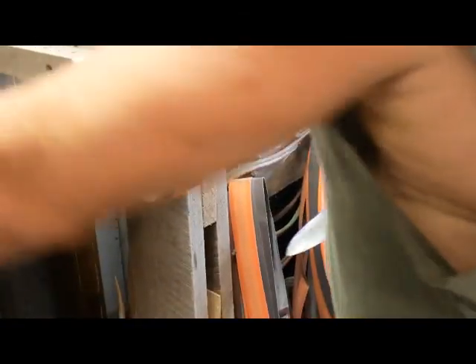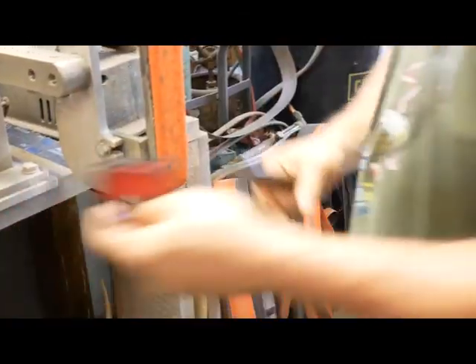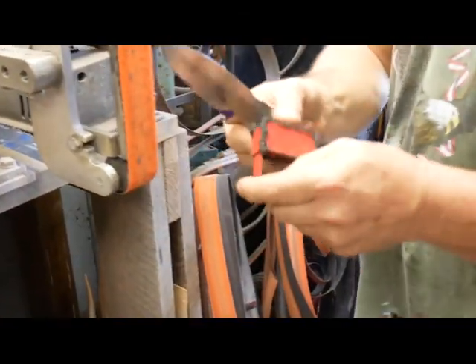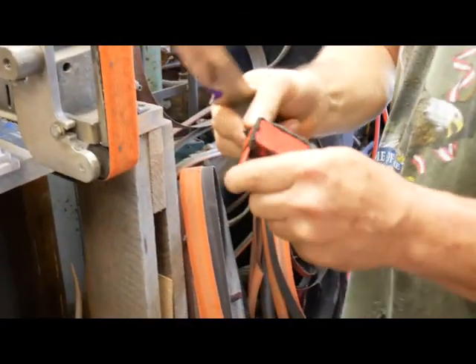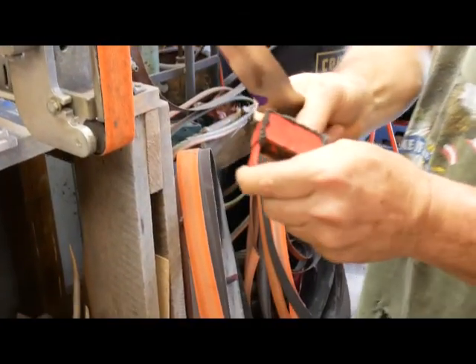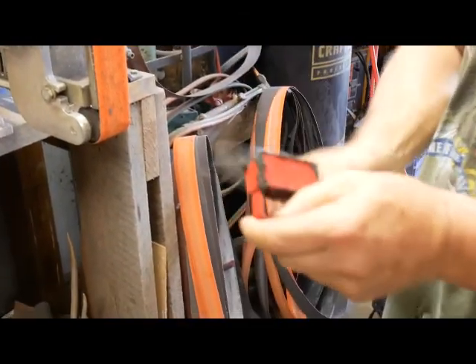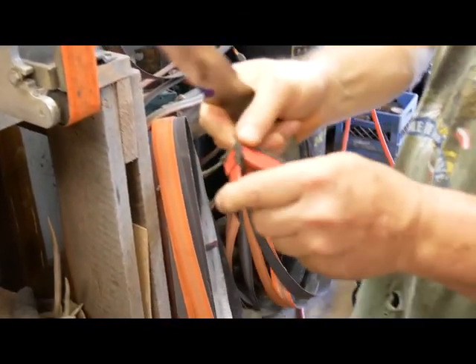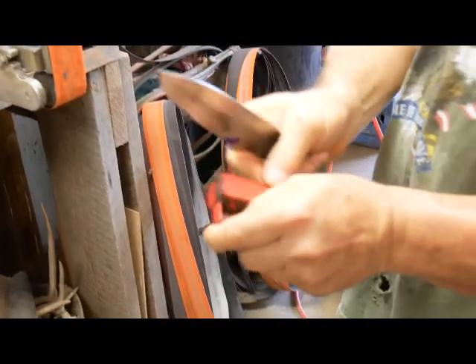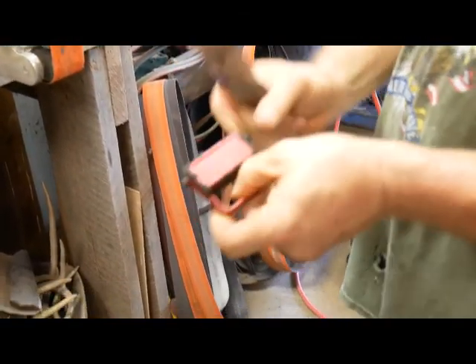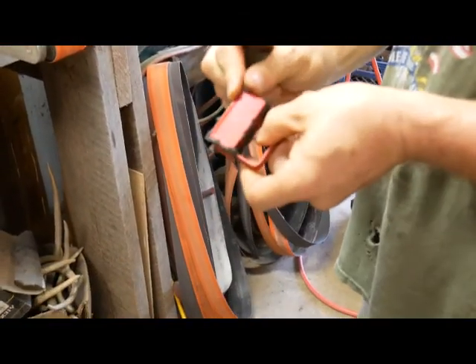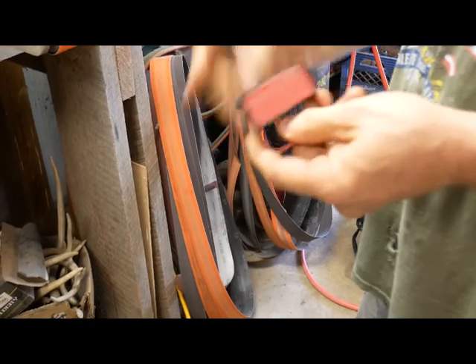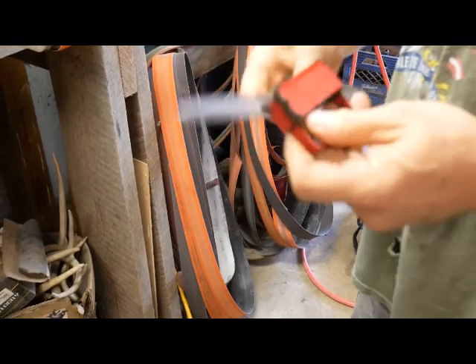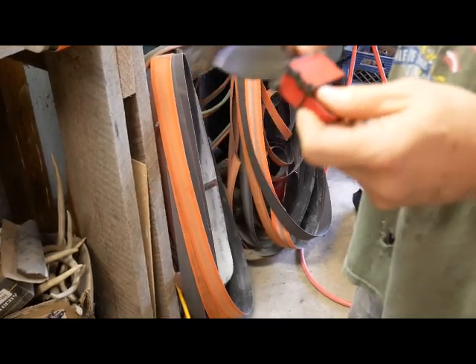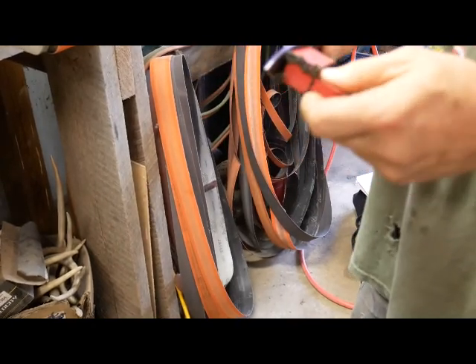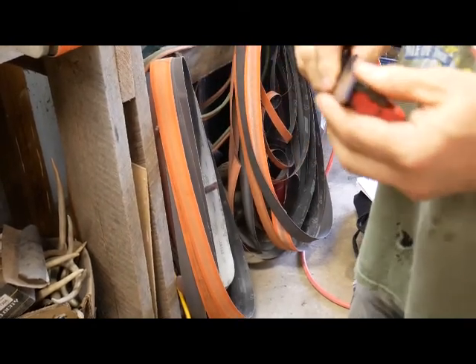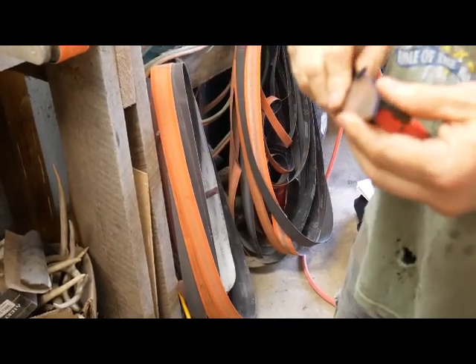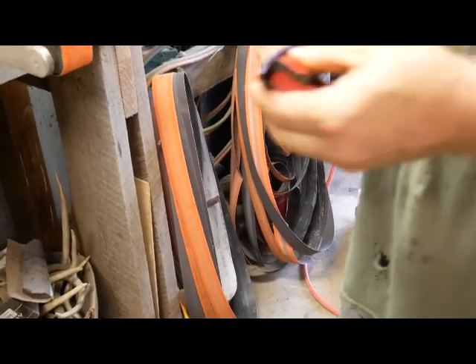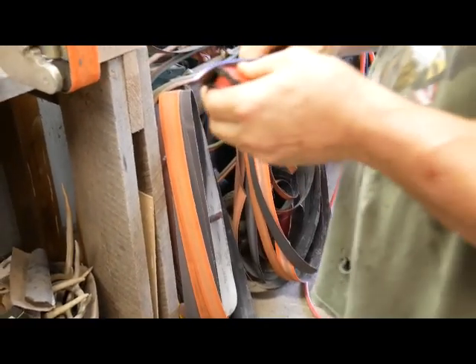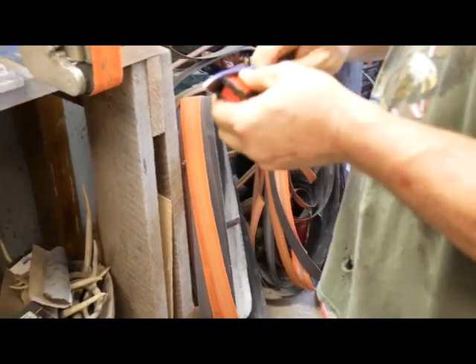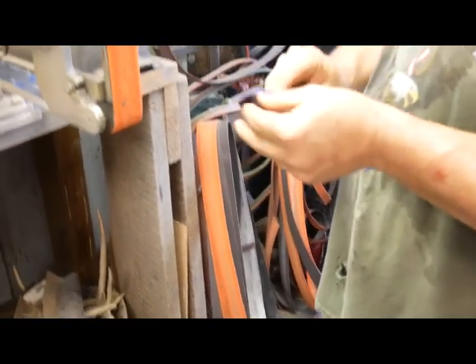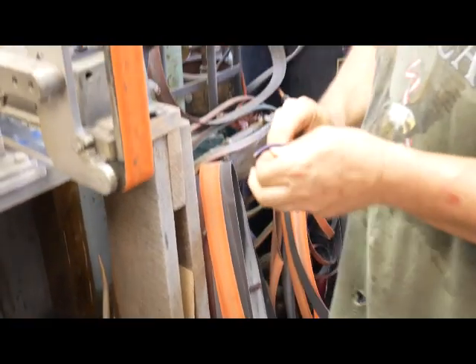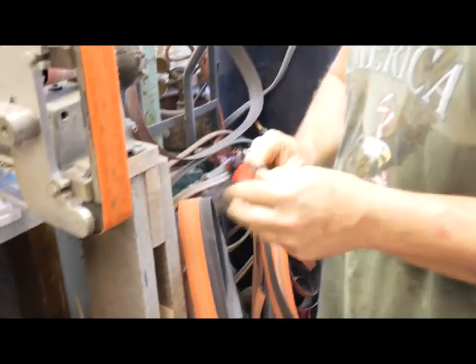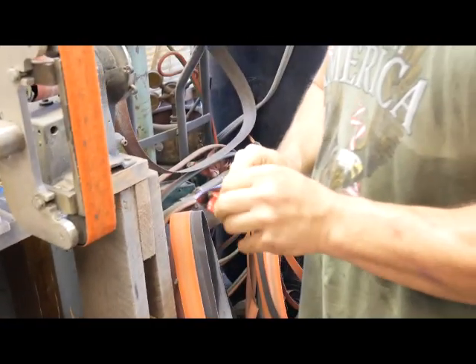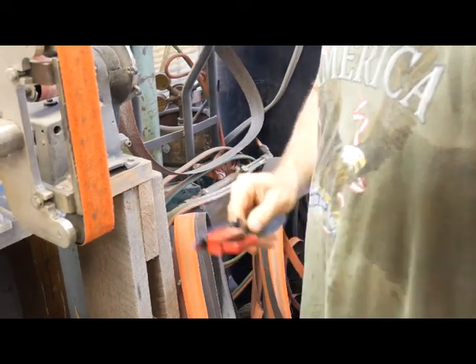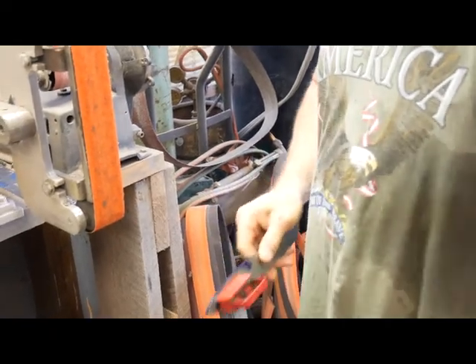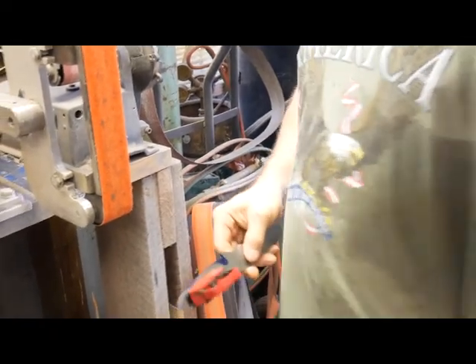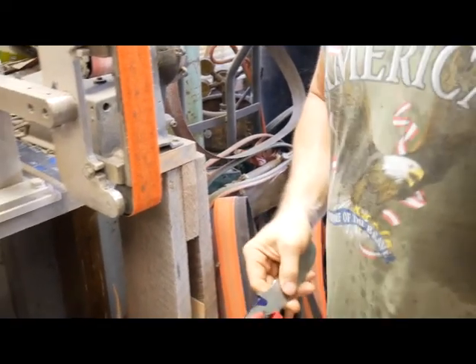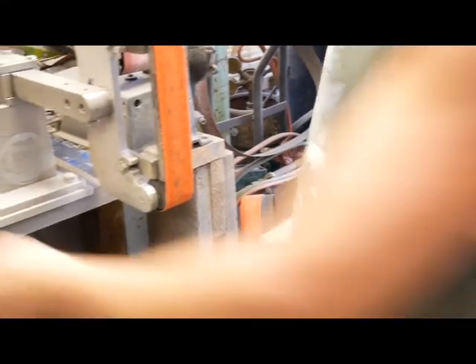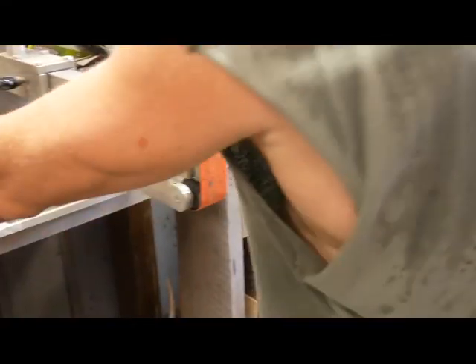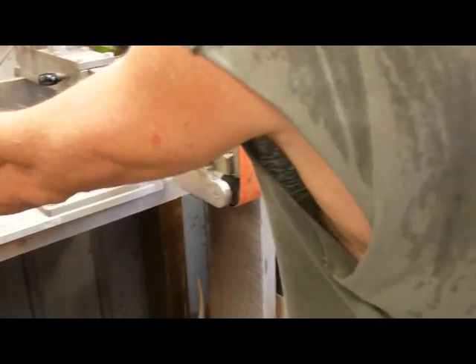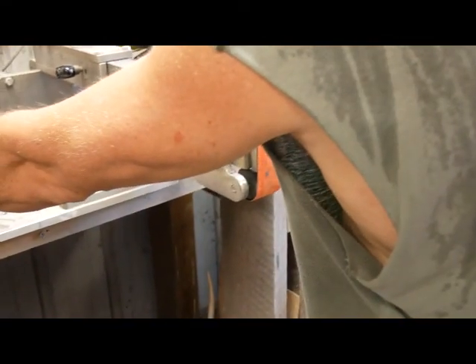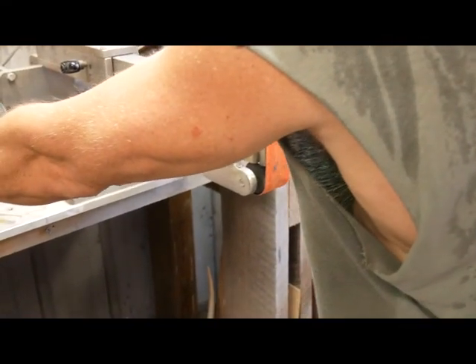I just use a cheap magnet to hold the other end — it kind of saves my fingers. I've lost a lot of skin, a lot of stuff over the years.